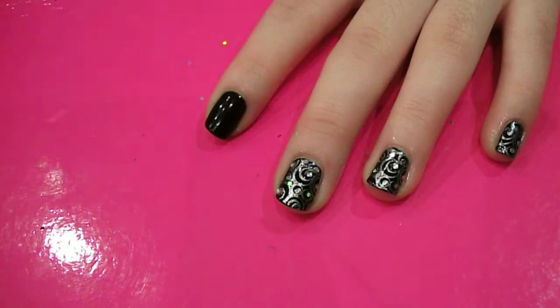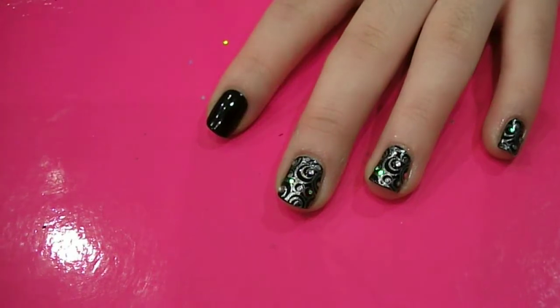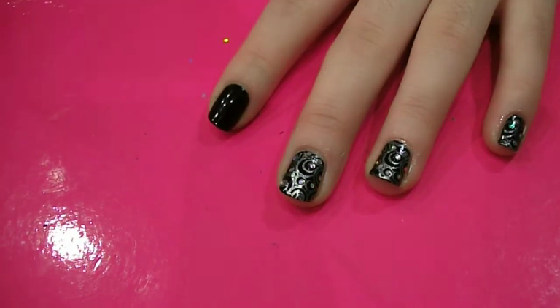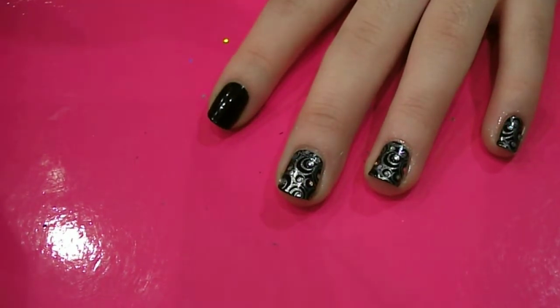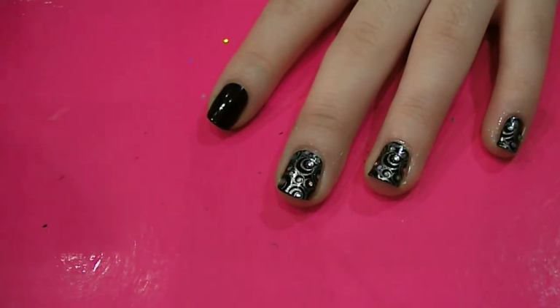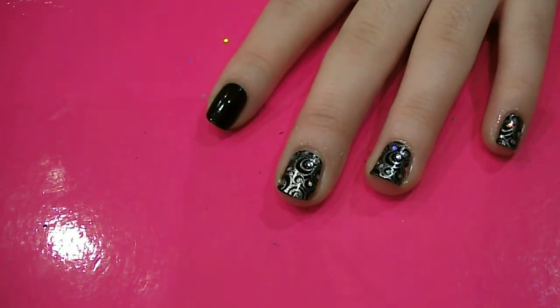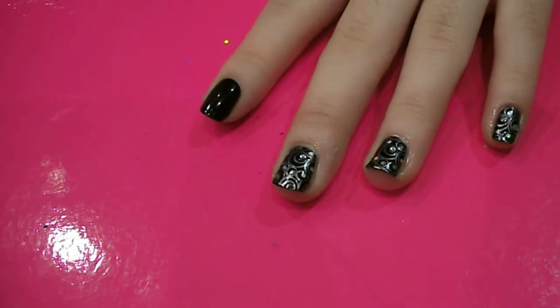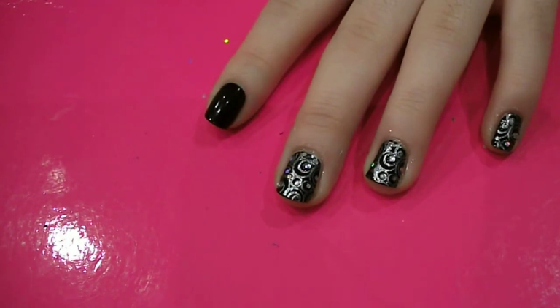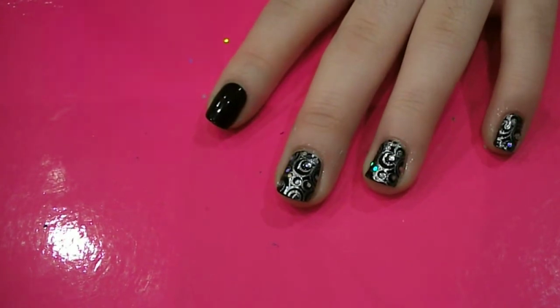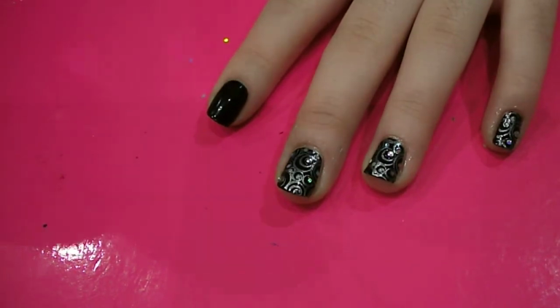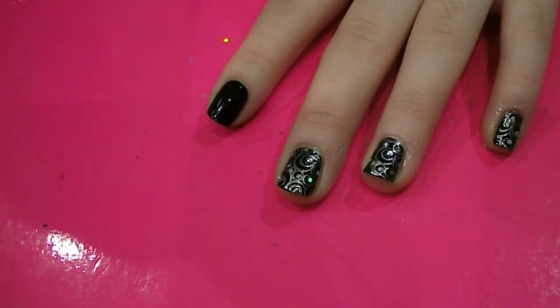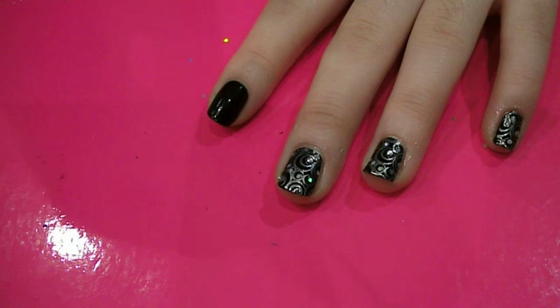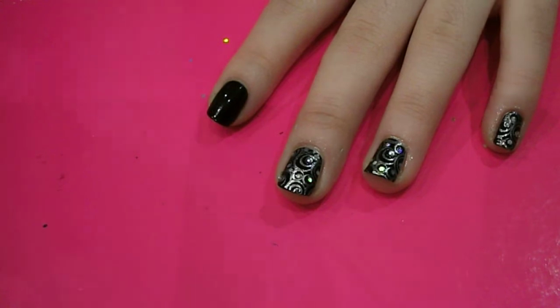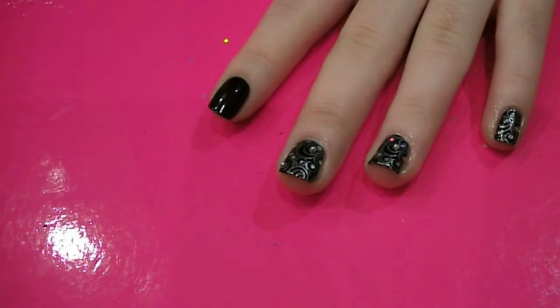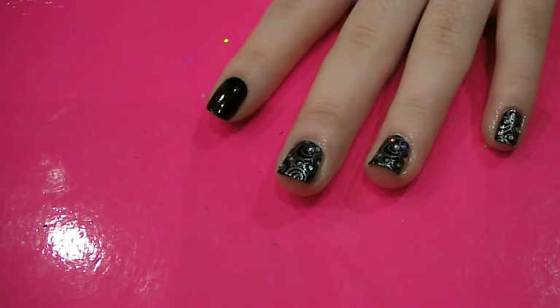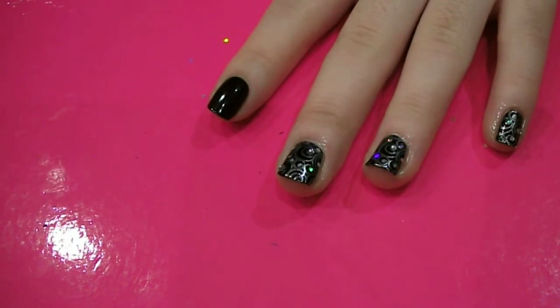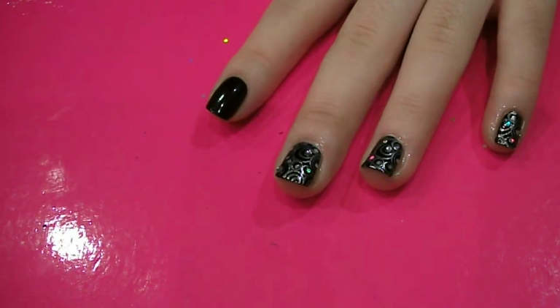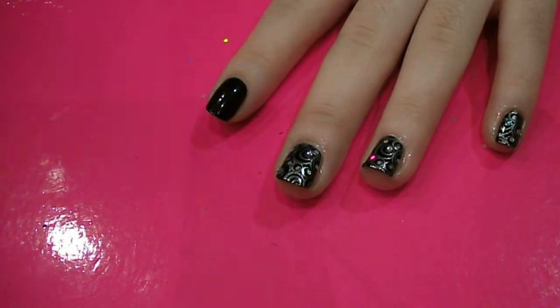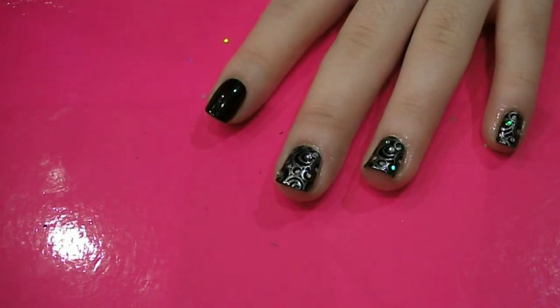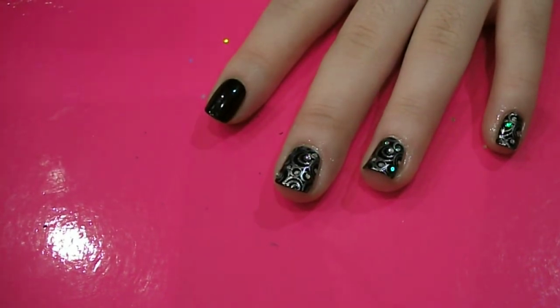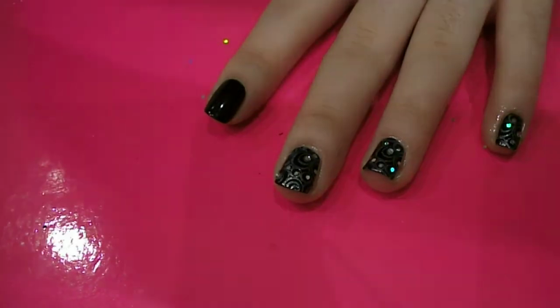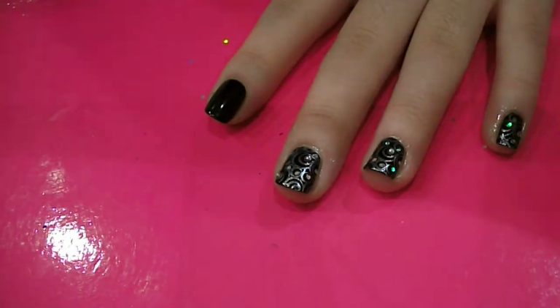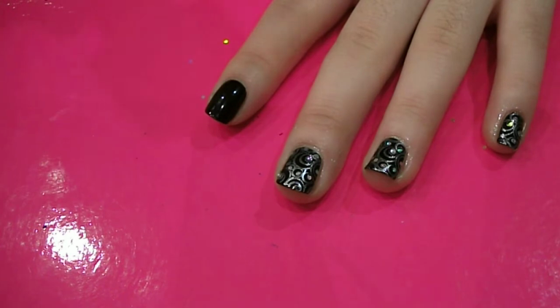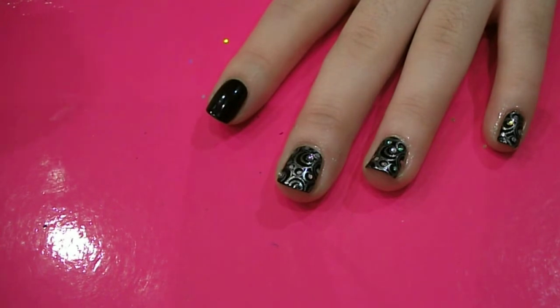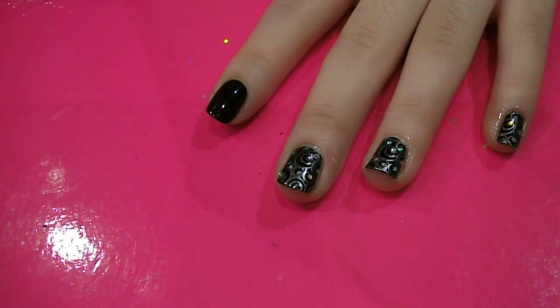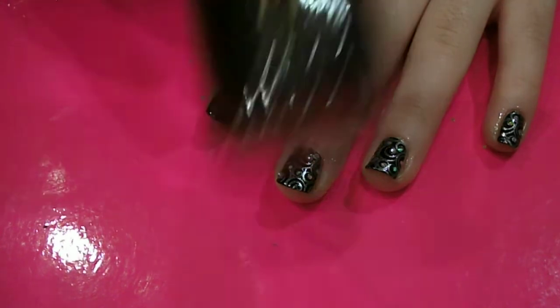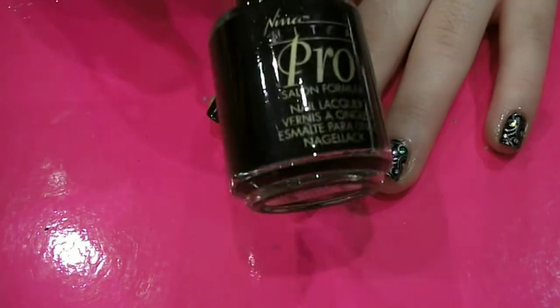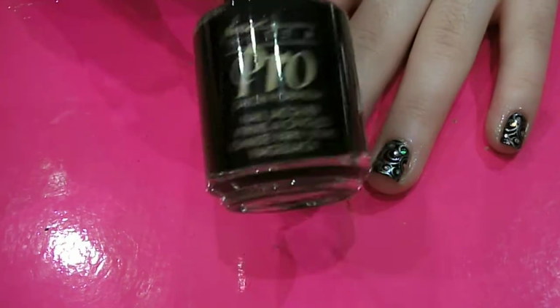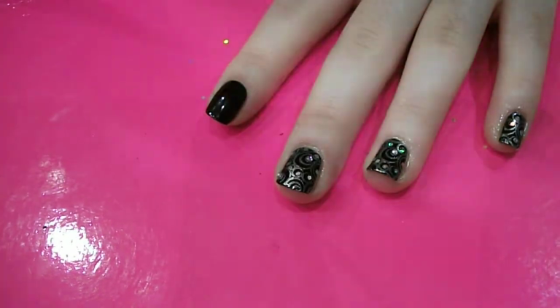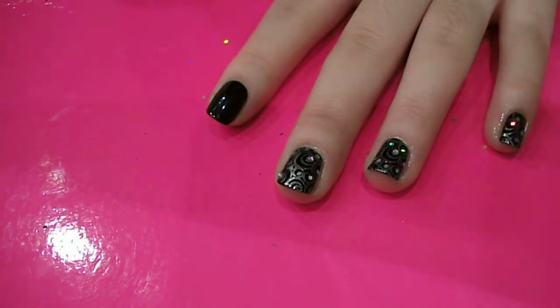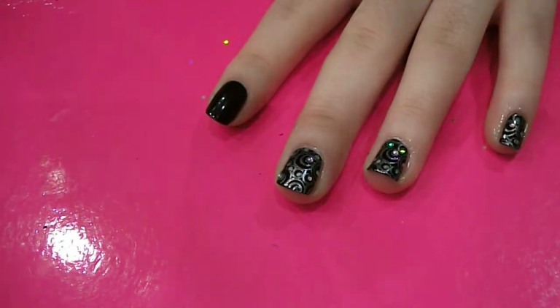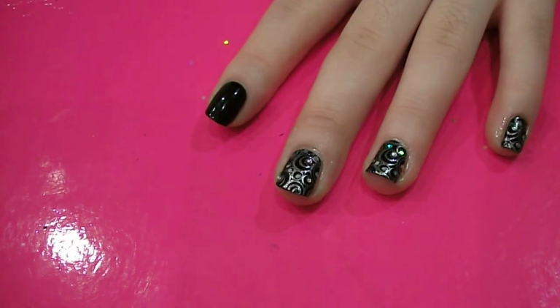Hi guys, so I just thought I'd show you a really cool glitzy design using Conad plate M65. It's really easy to do. First thing you want to do is paint all your nails in black — I'm using Neen Ultra Pro's black. Then you want to let that dry for a bit.